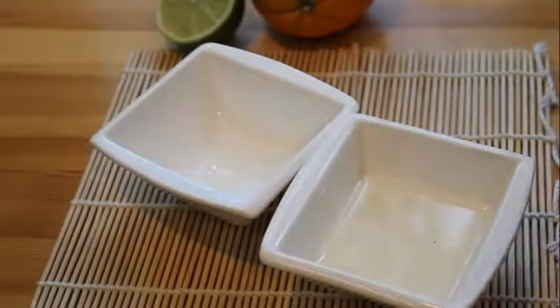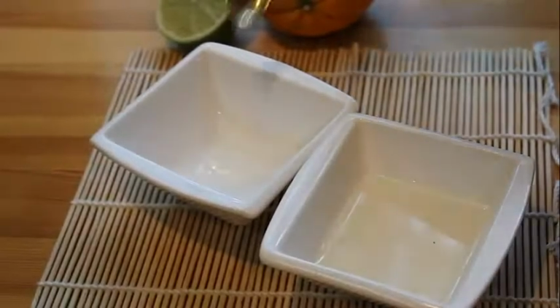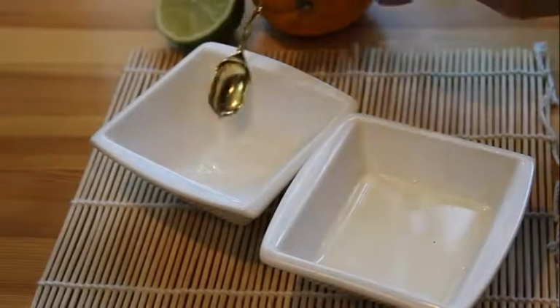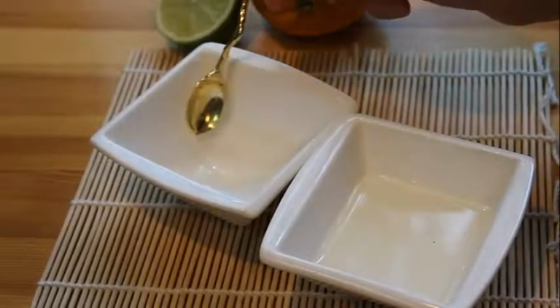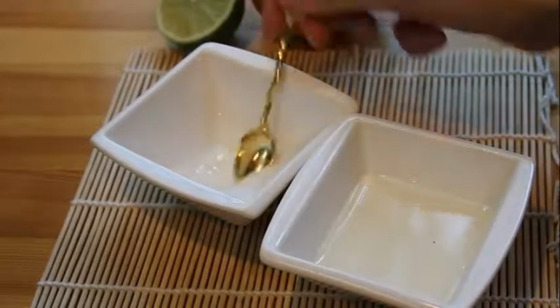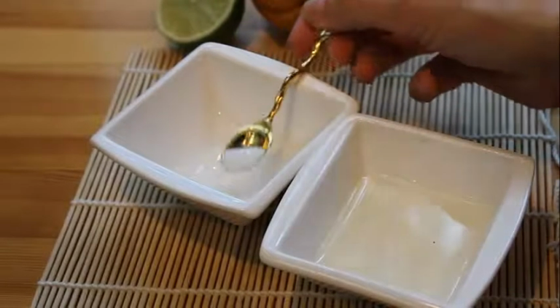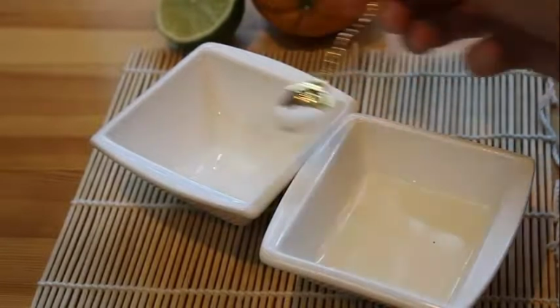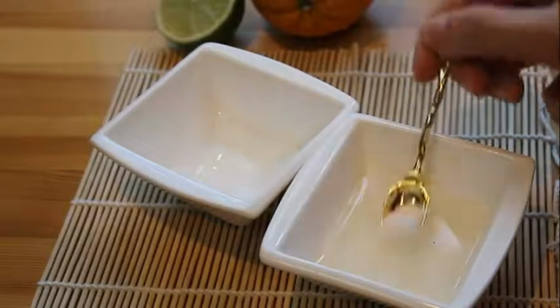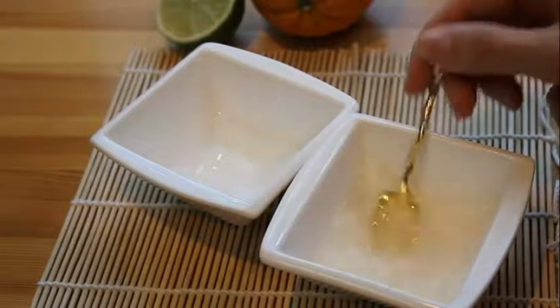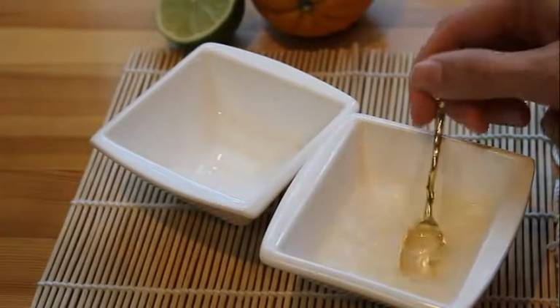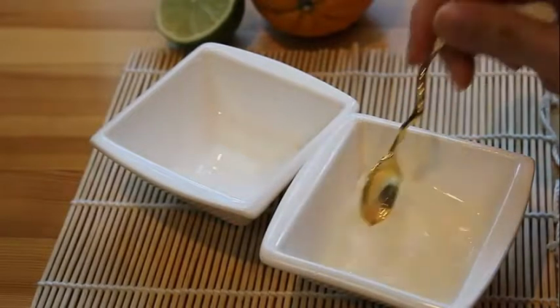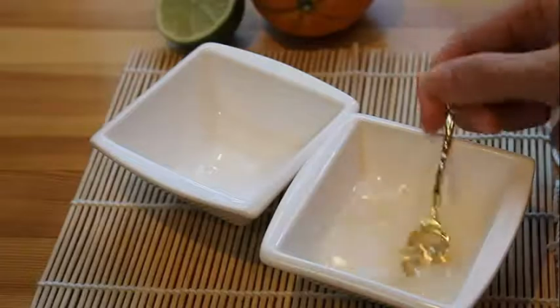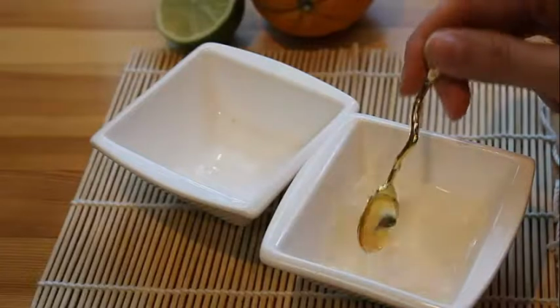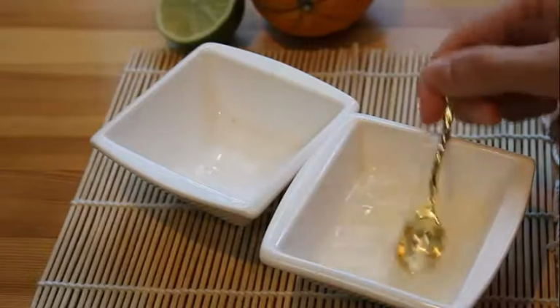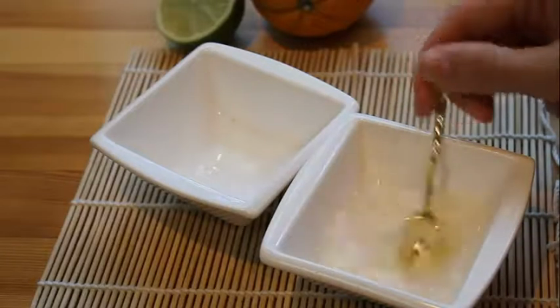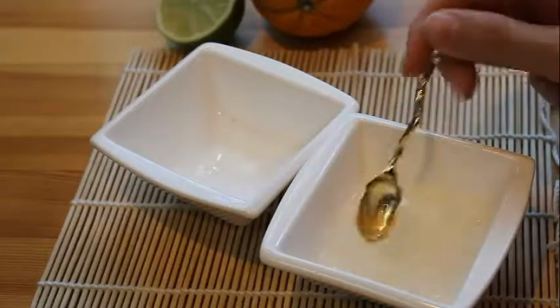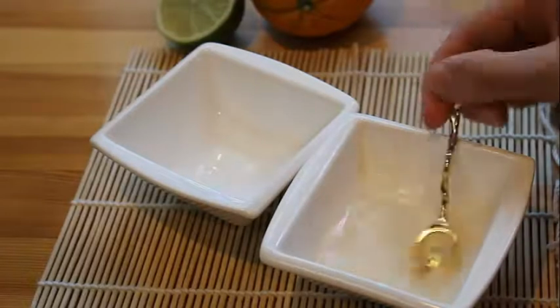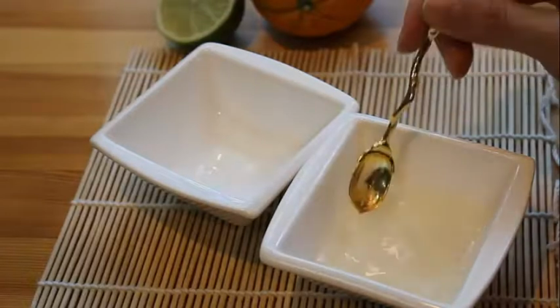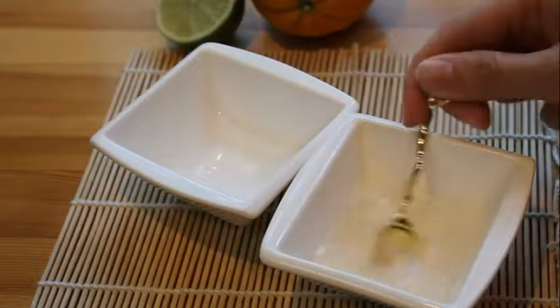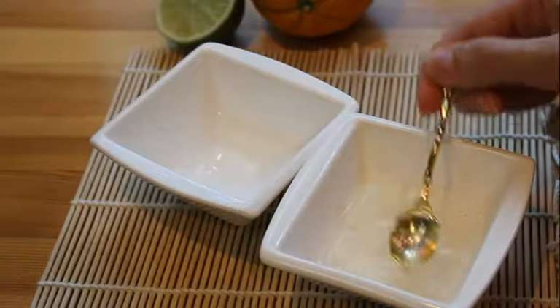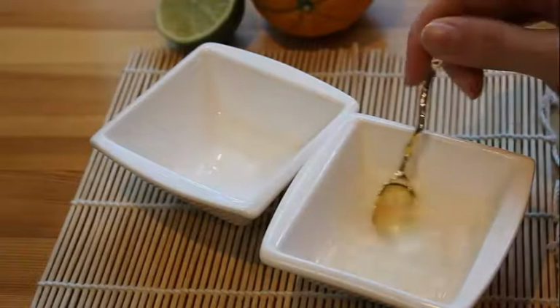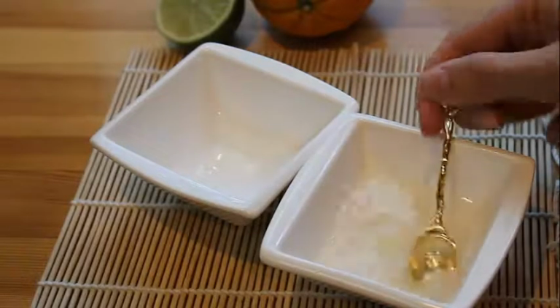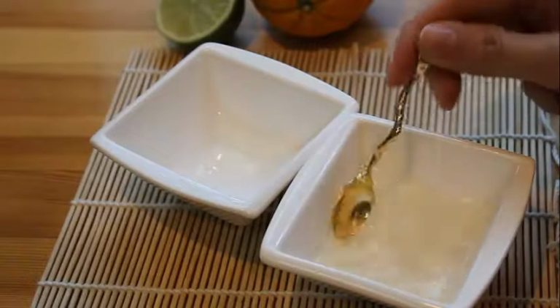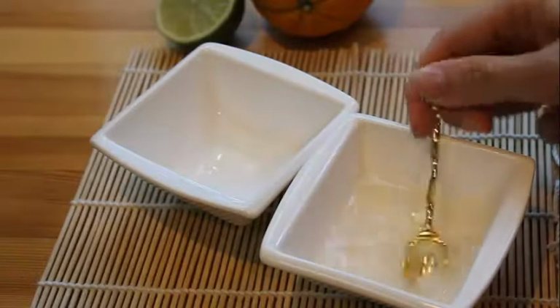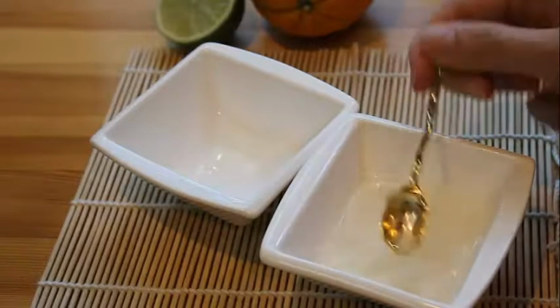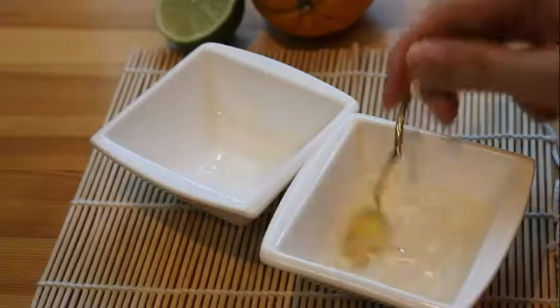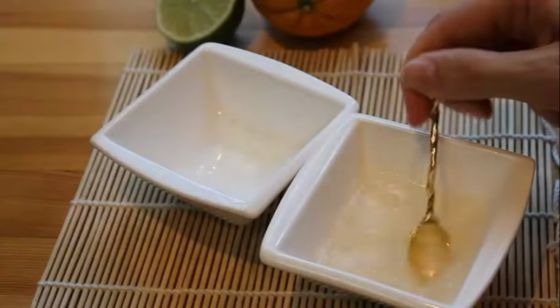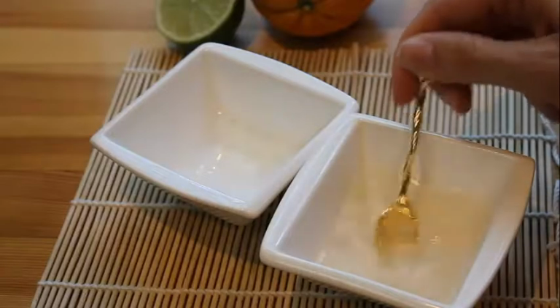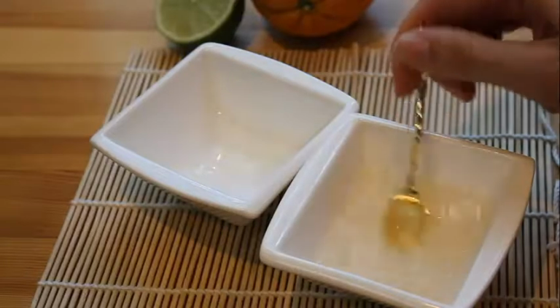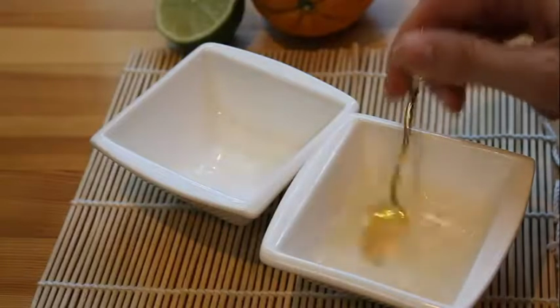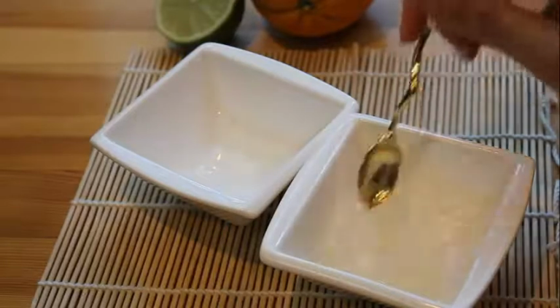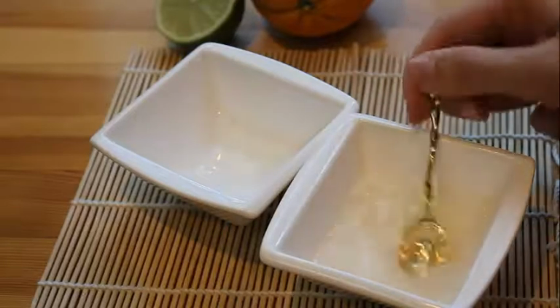So now we're gonna make mirin. Mirin is a very sweet Japanese wine, but if you don't have it, just take ordinary wine and add a couple of spoons of sugar in that.